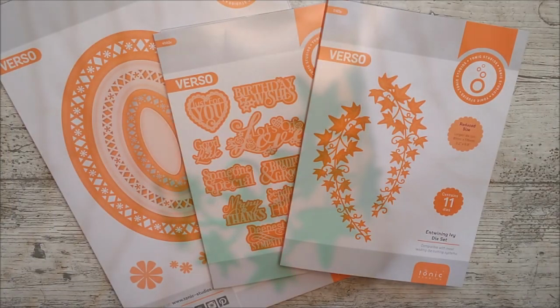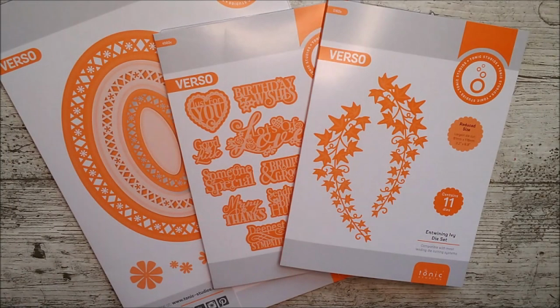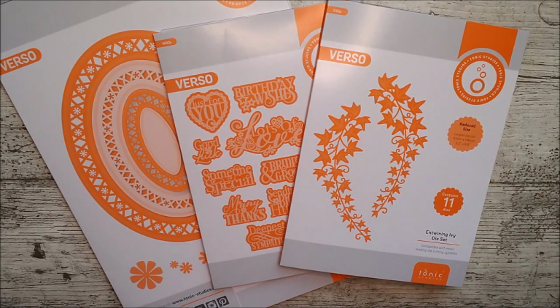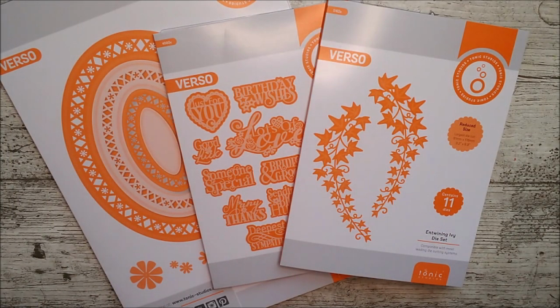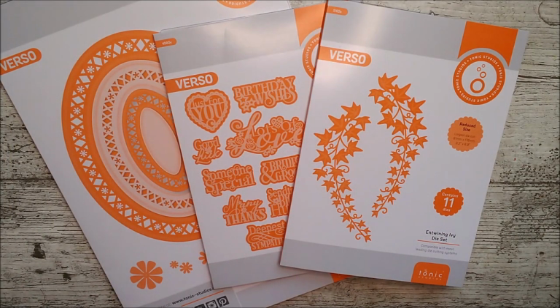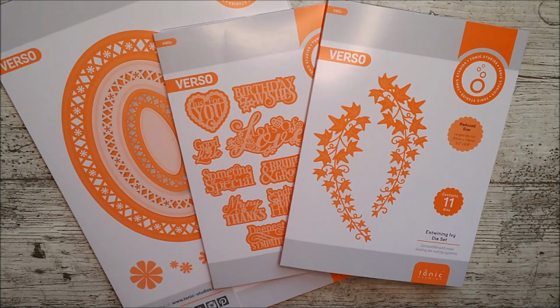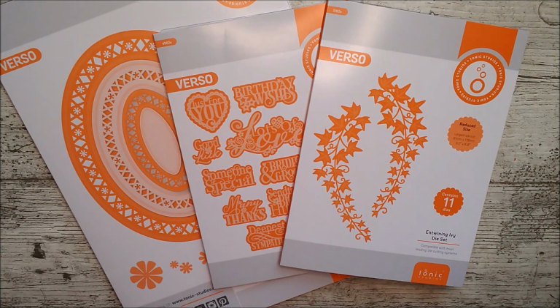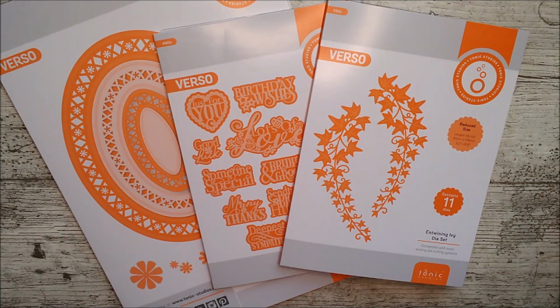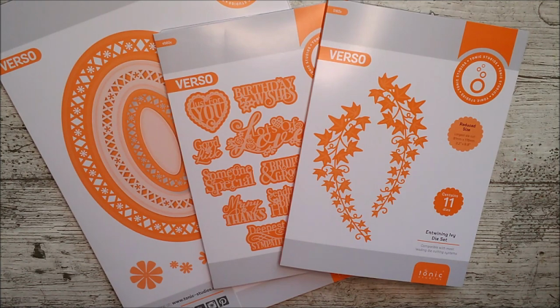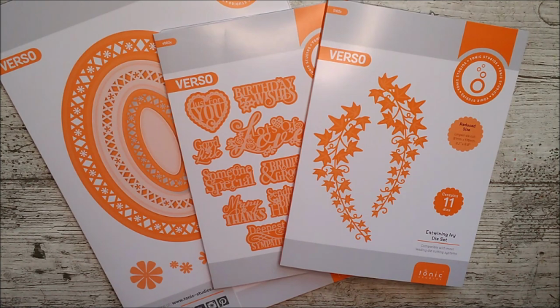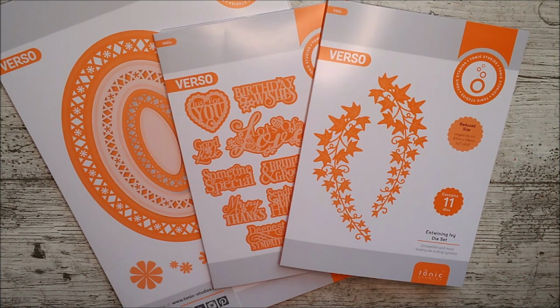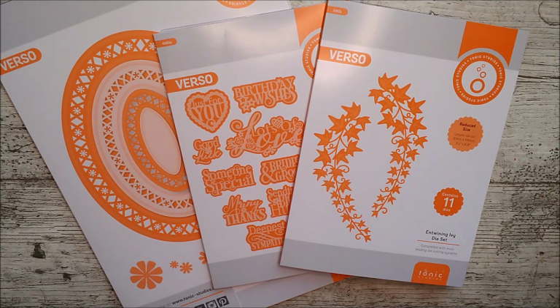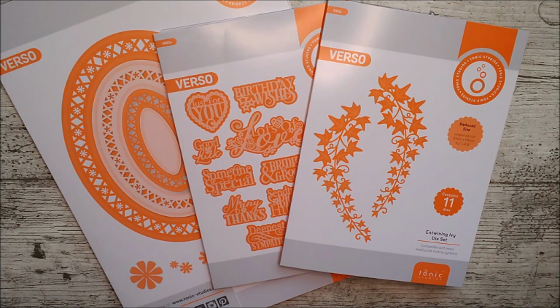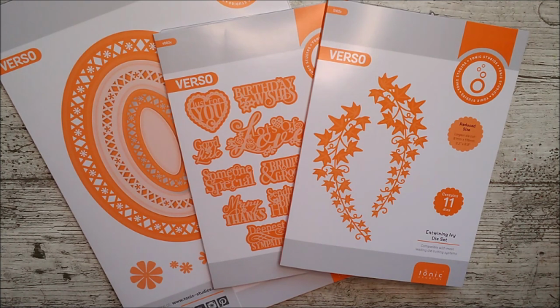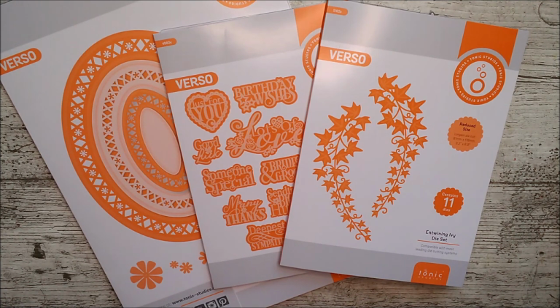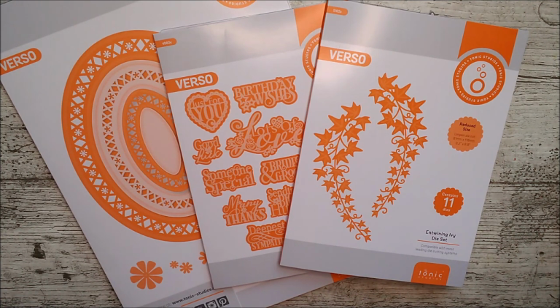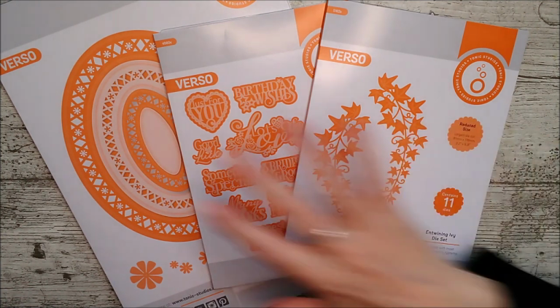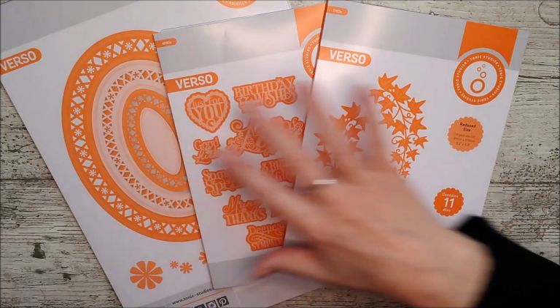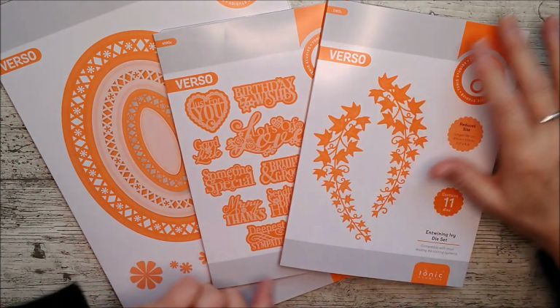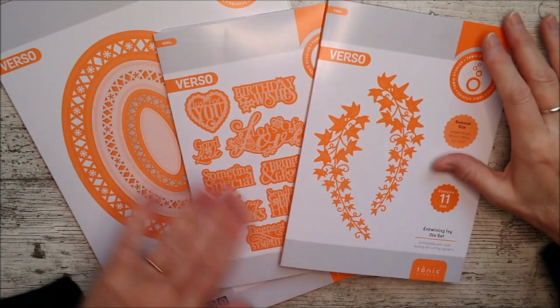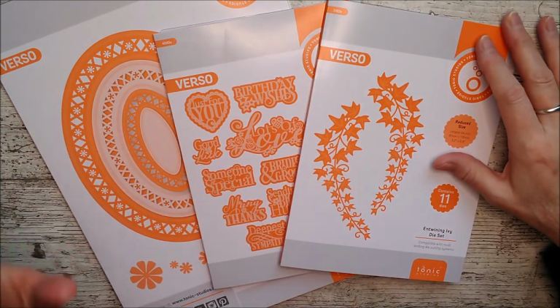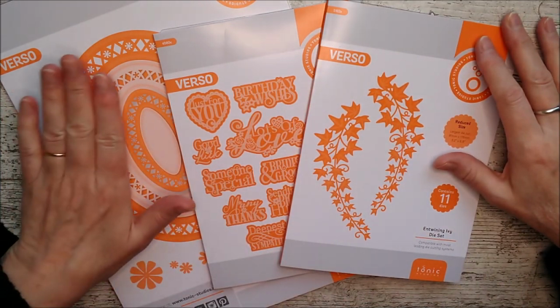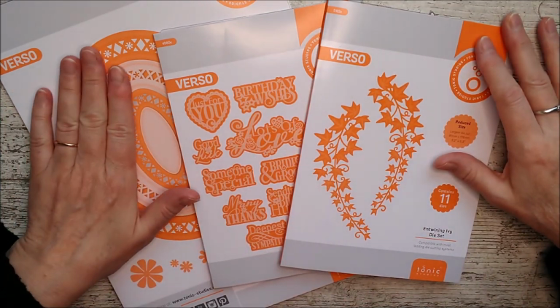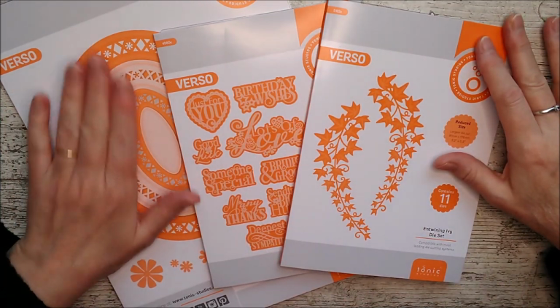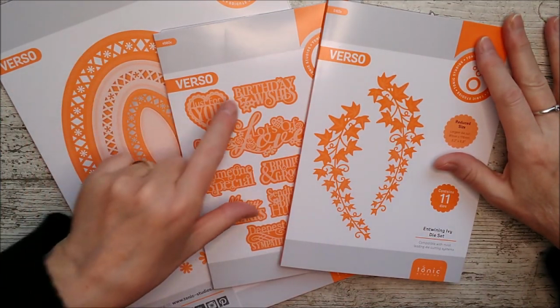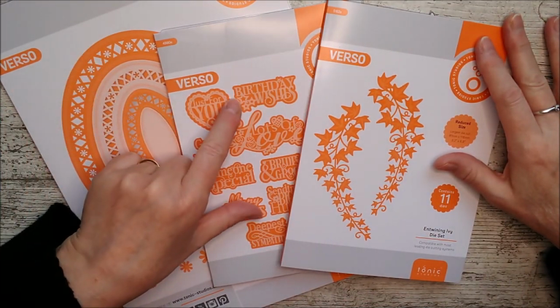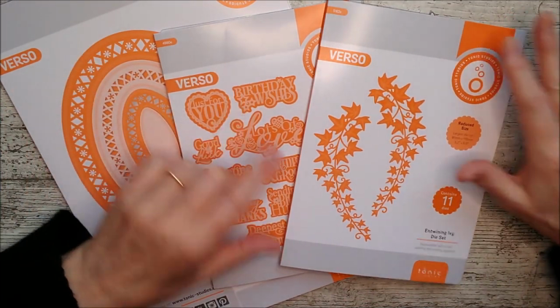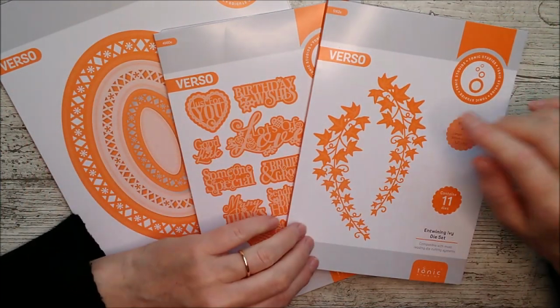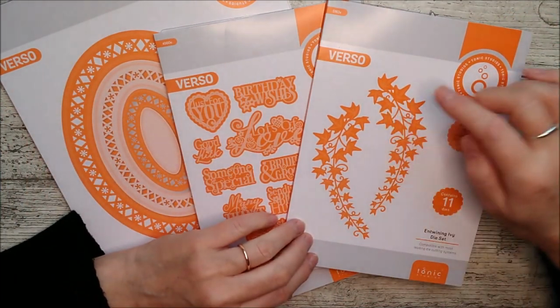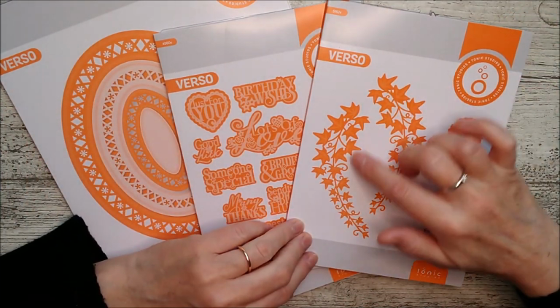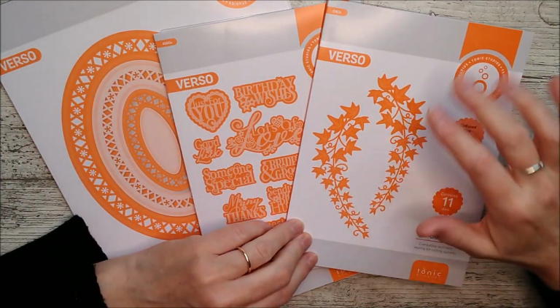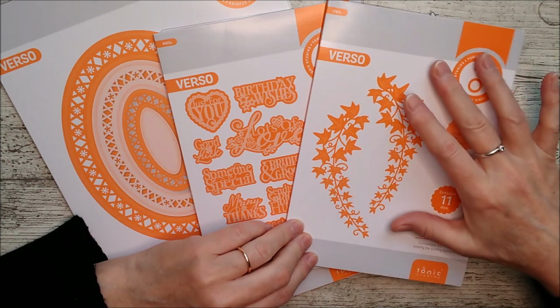Hello and welcome. This is Ruth and today I have three beautiful new releases from Tonic Studios to share with you — three gorgeous new die sets. One is a layering oval set, then we've got sentiments, and then entwining ivy.